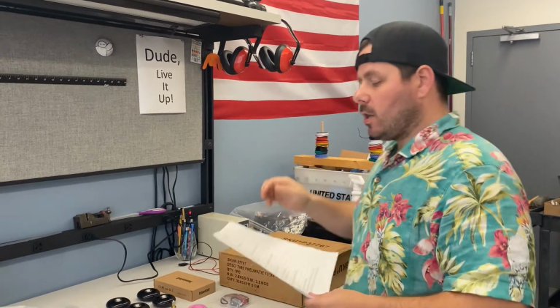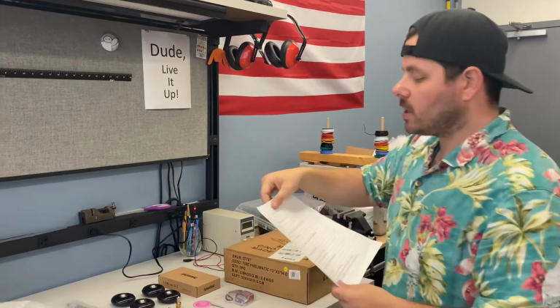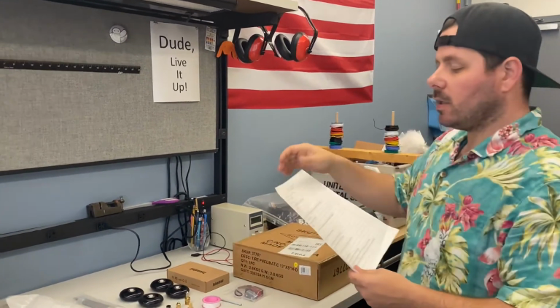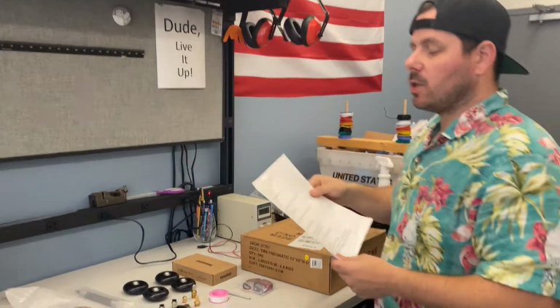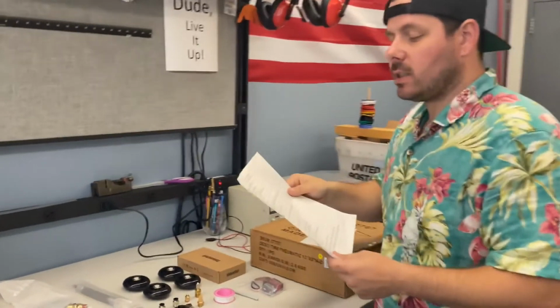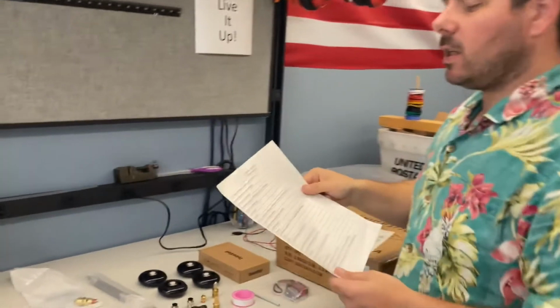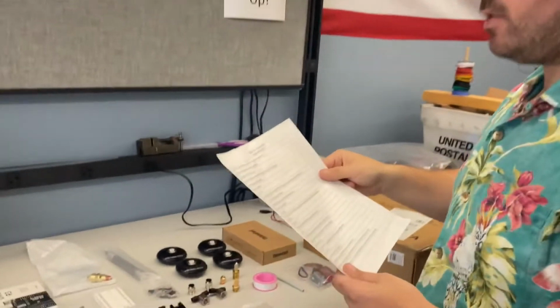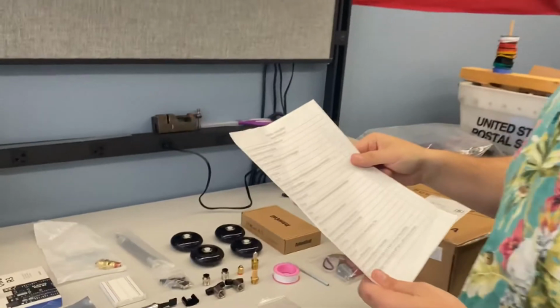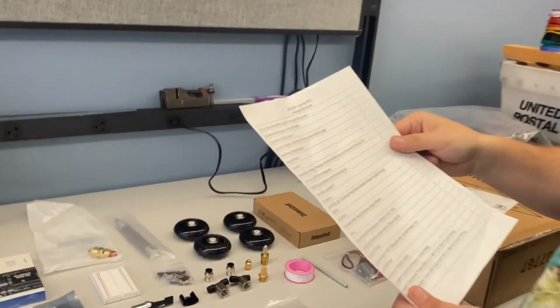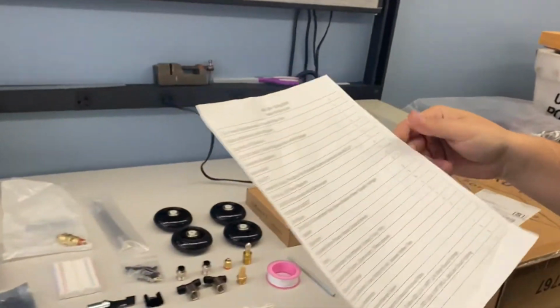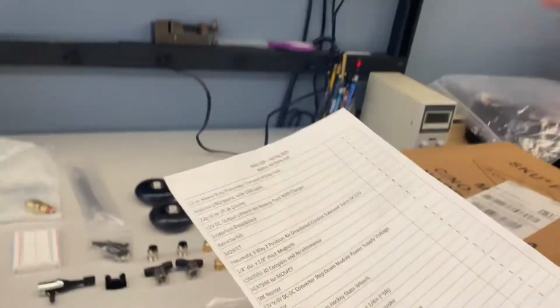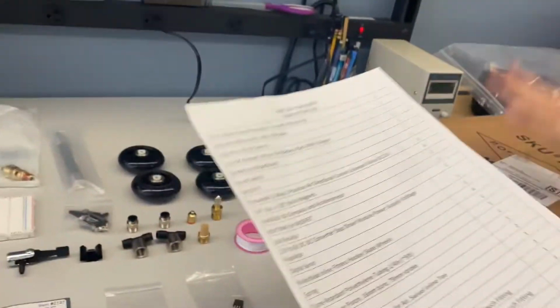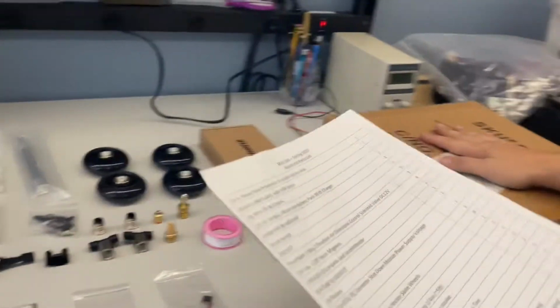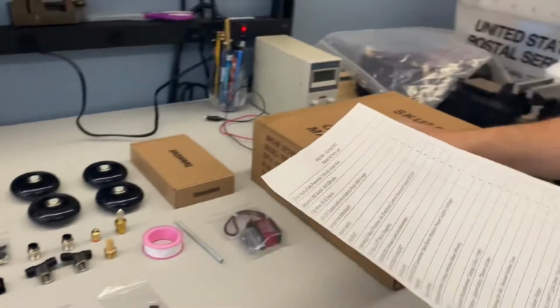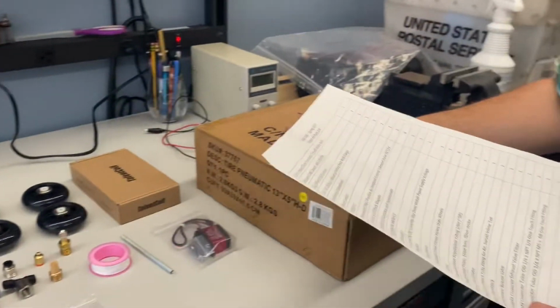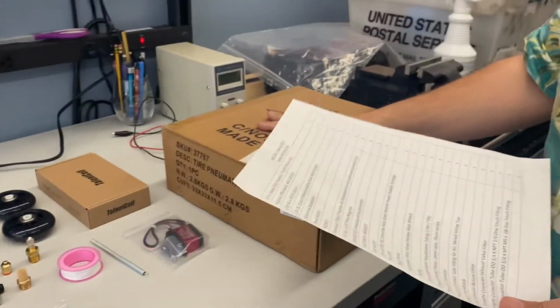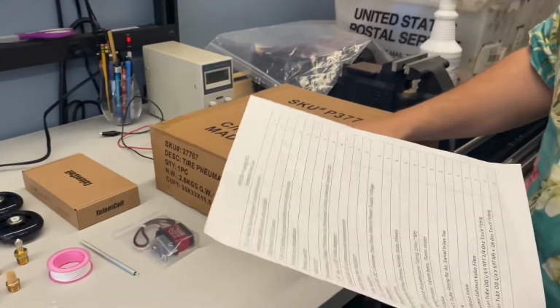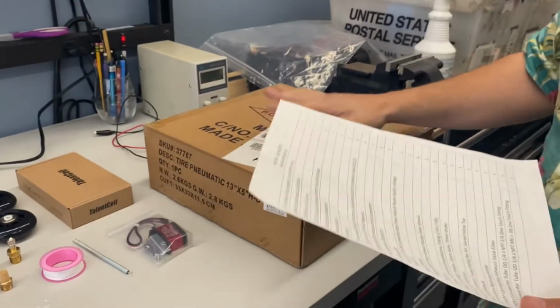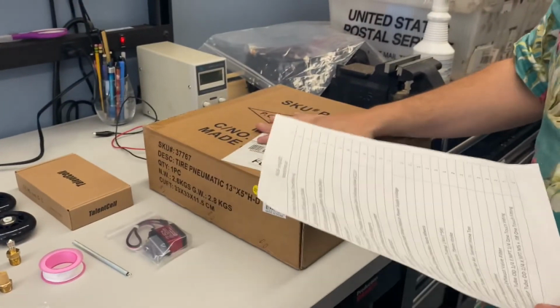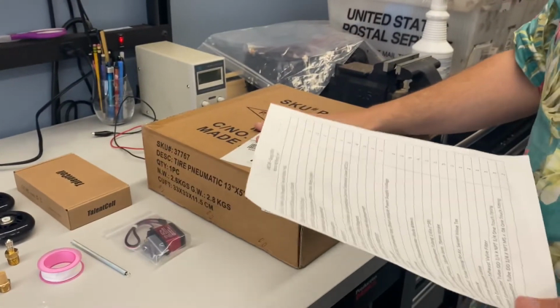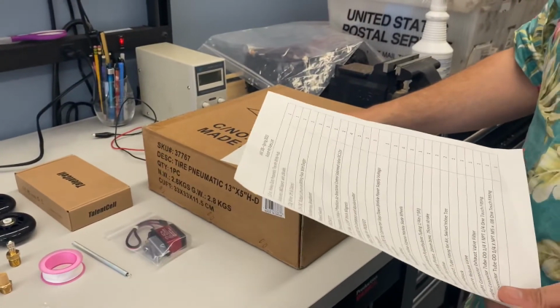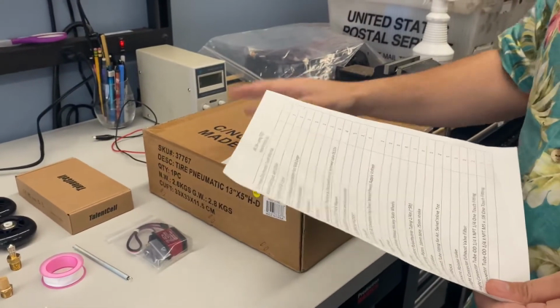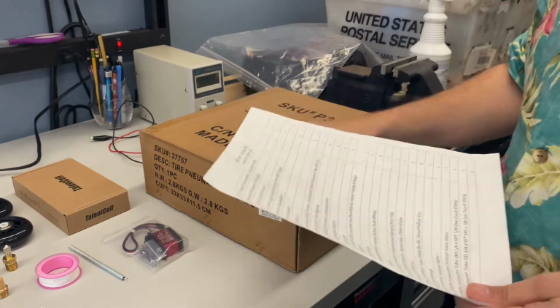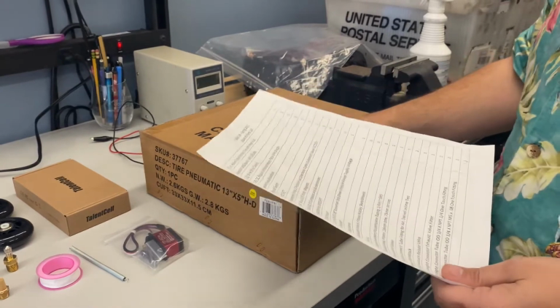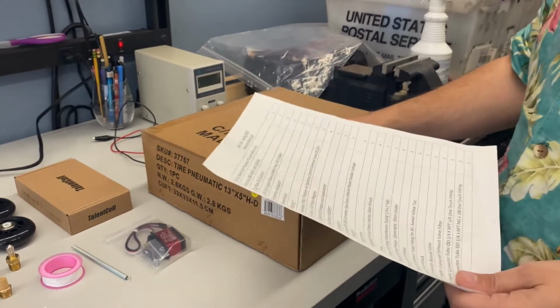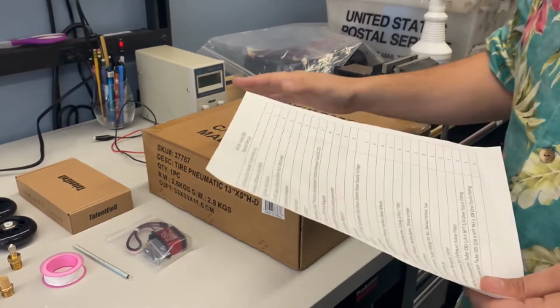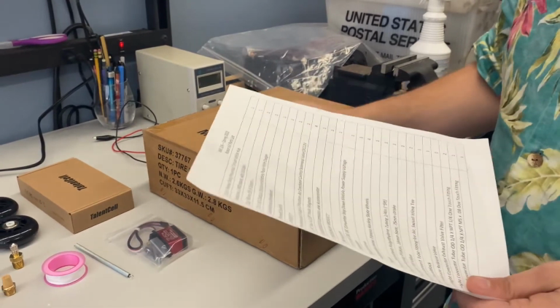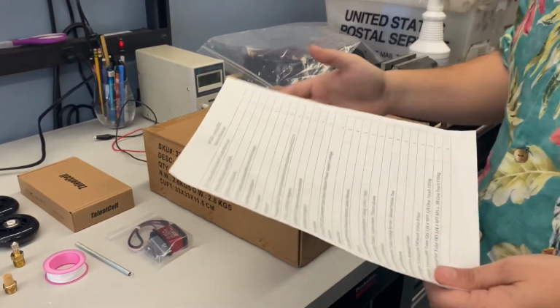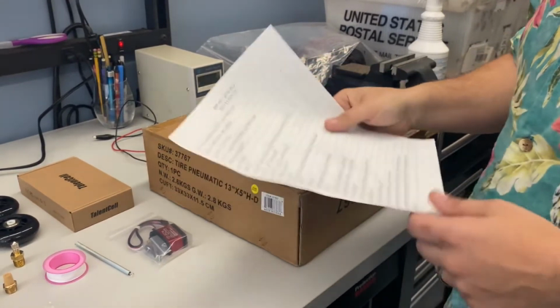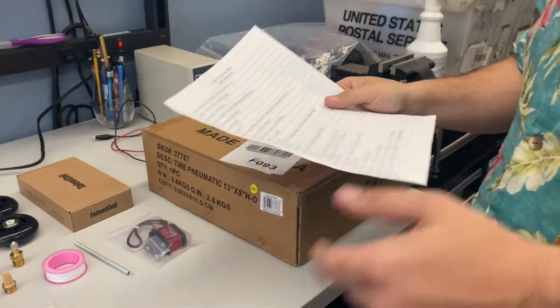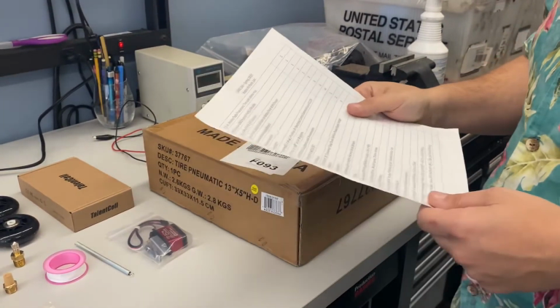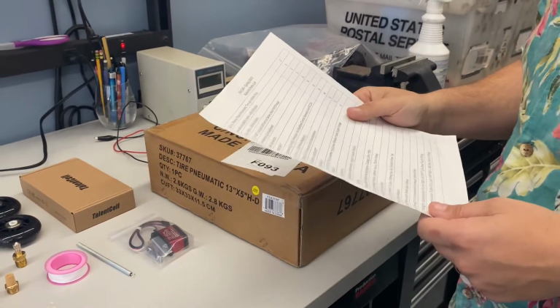The first thing on your list is the 13 inch heavy duty pneumatic tire with hub. That's going to be inside of this box. So inside this box, you'll have a heavy duty tire, which you'll see in the pneumatic system.